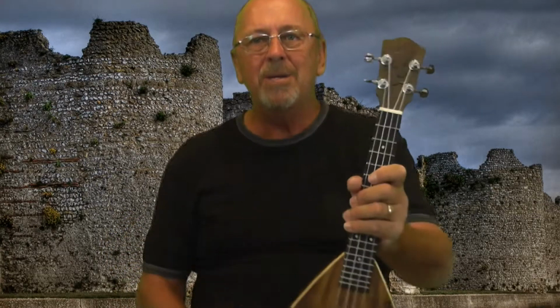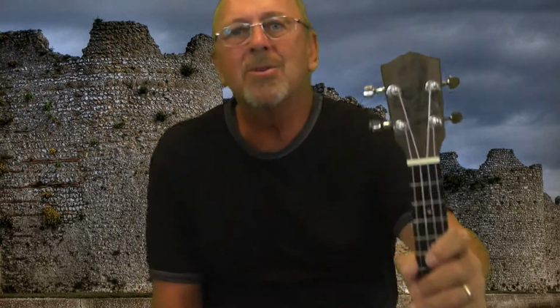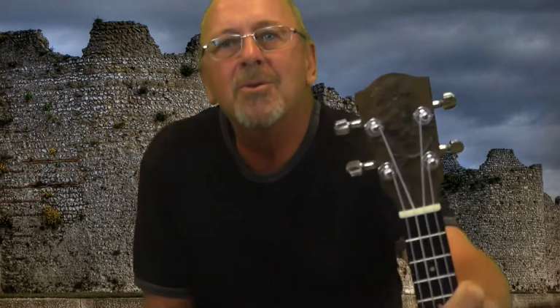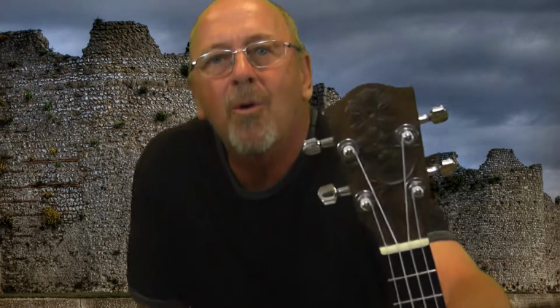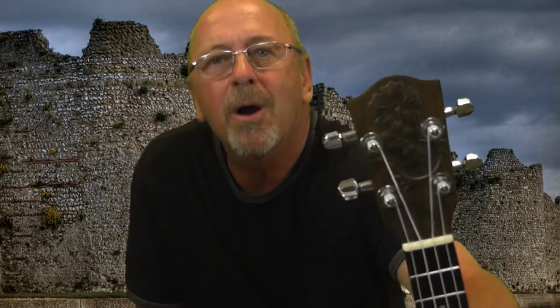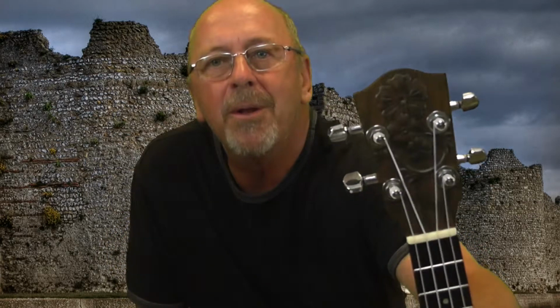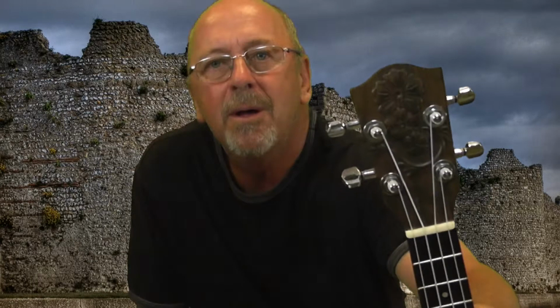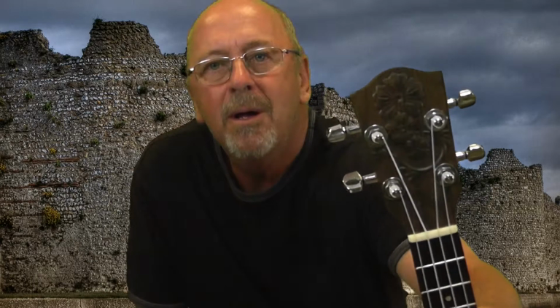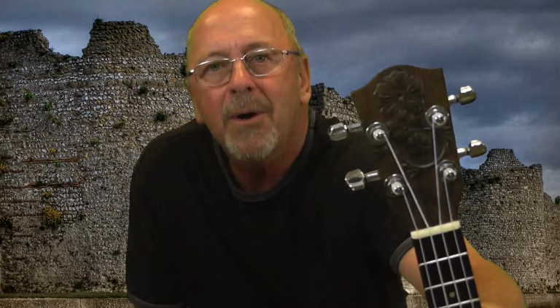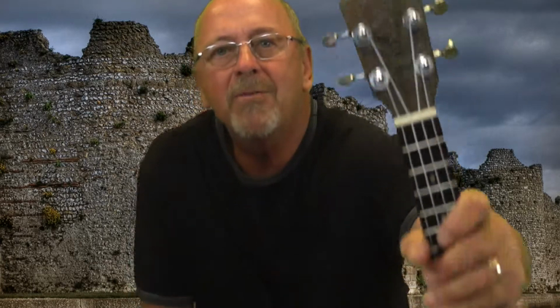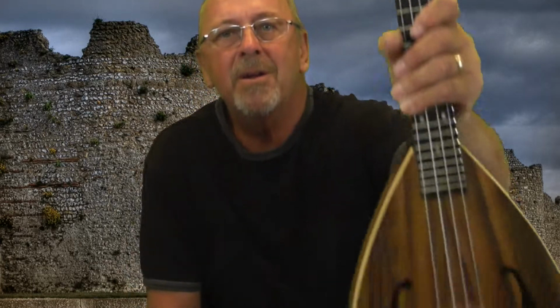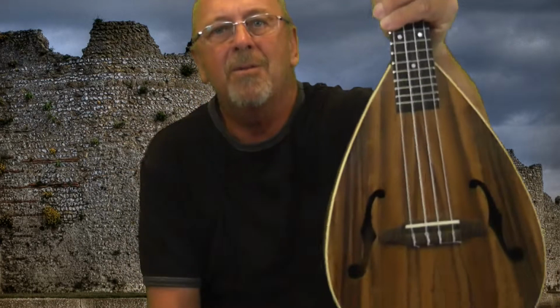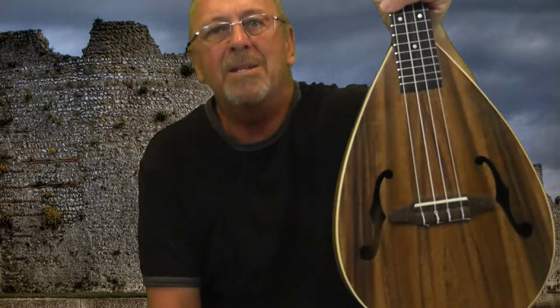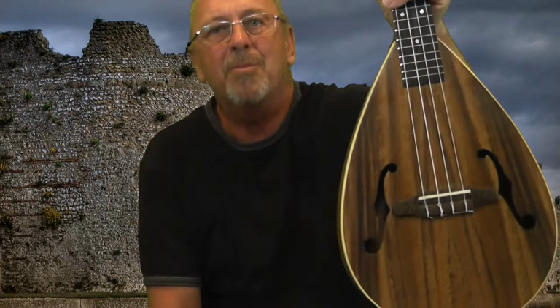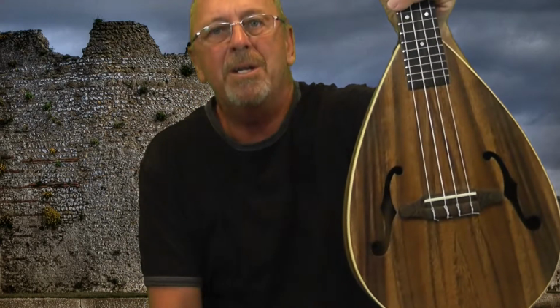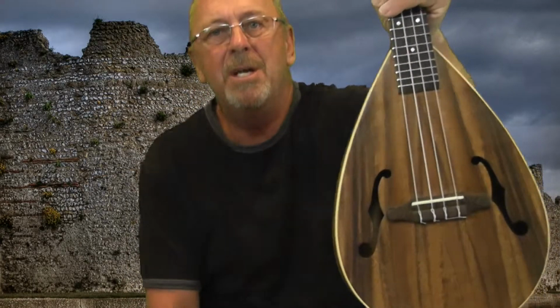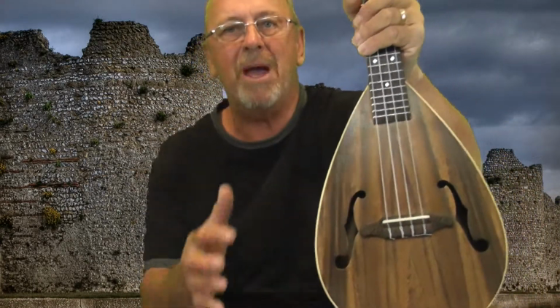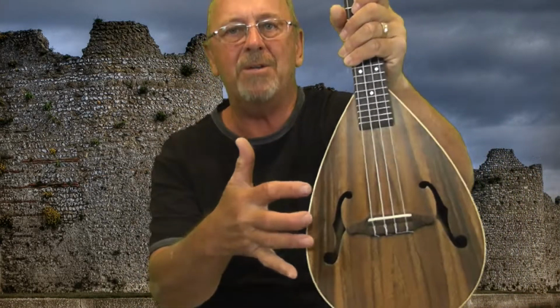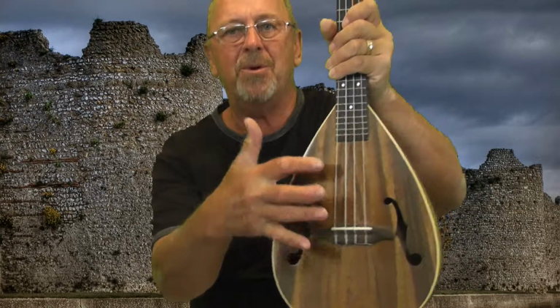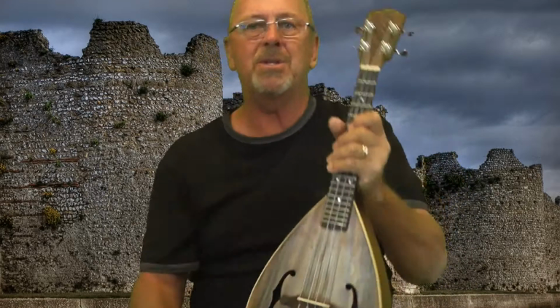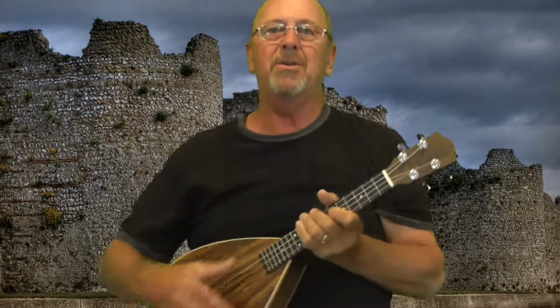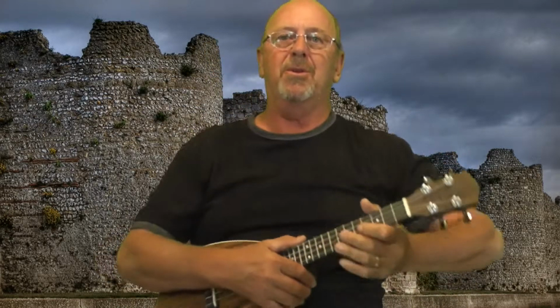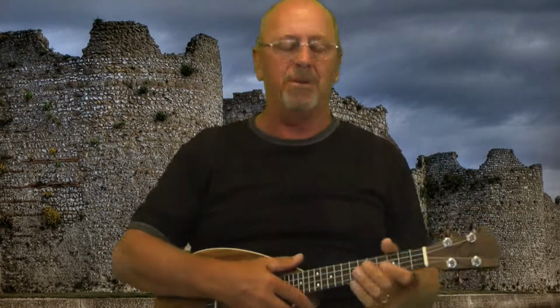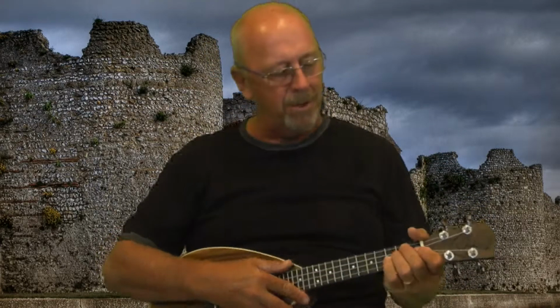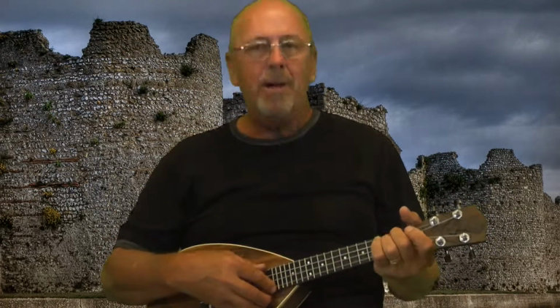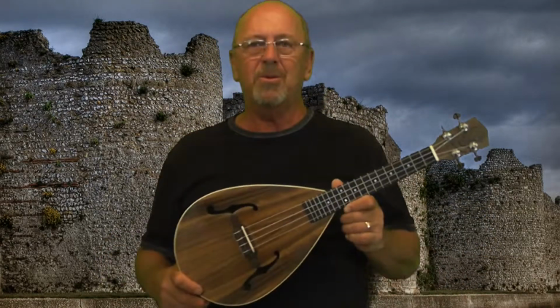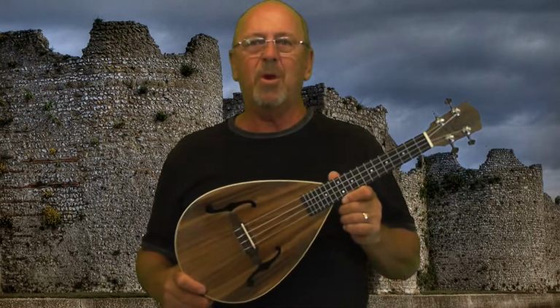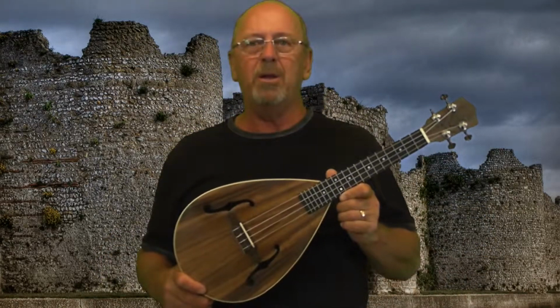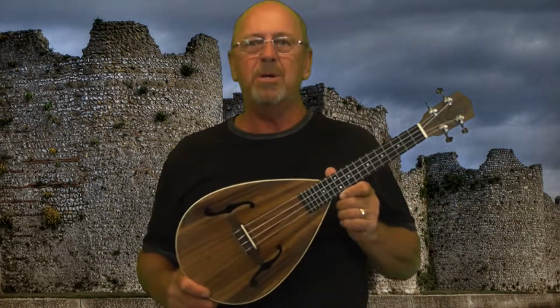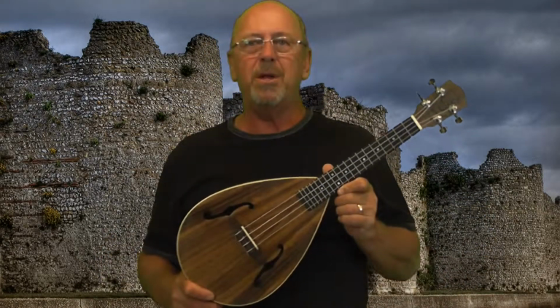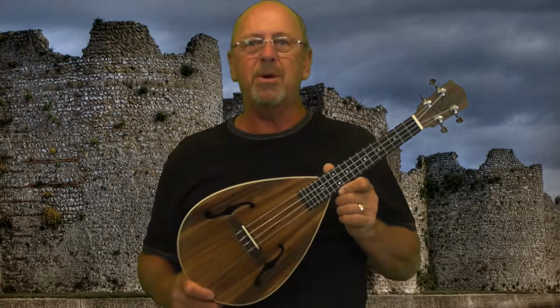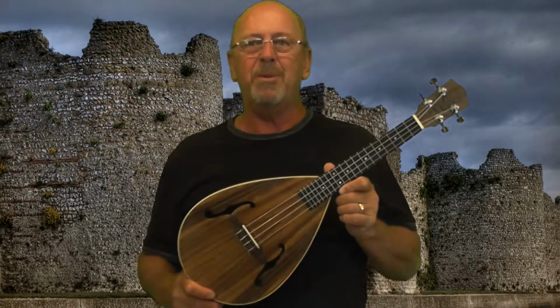It's got some scroll work up on the top of it and a fancy little bridge and some F sound holes instead of a circular sound hole. It looks more like a lute than a uke to me.